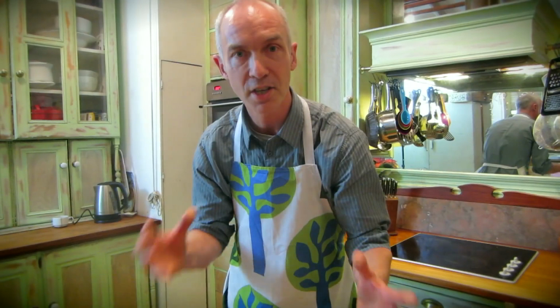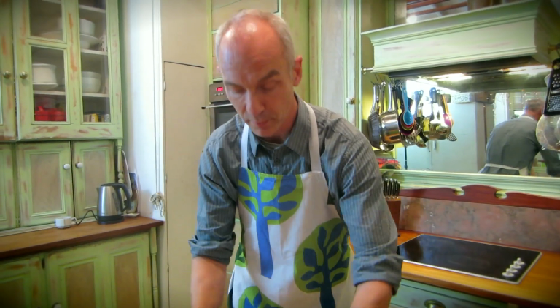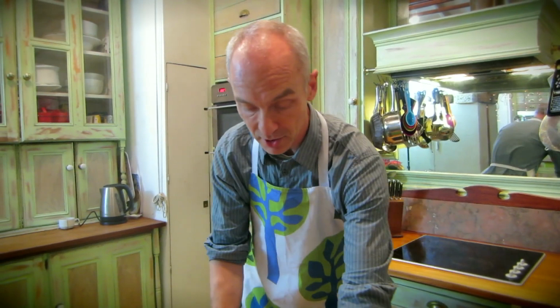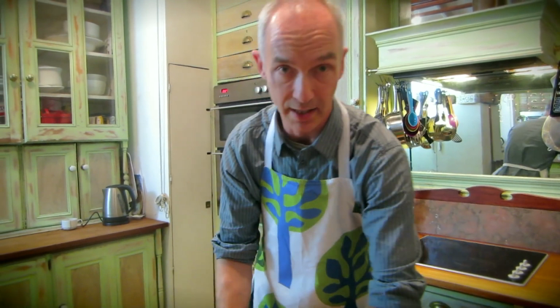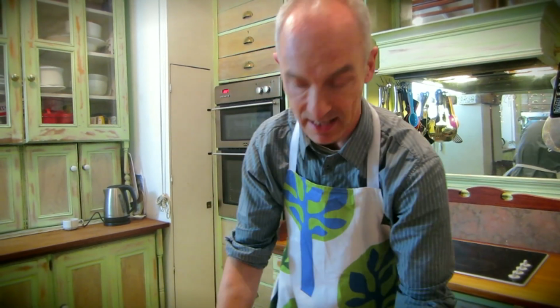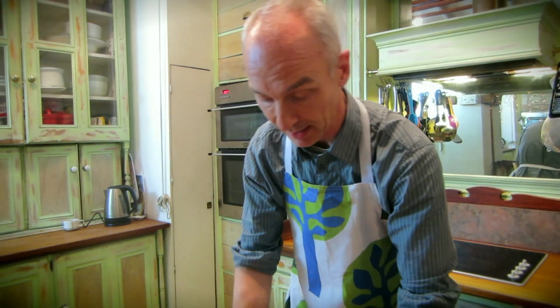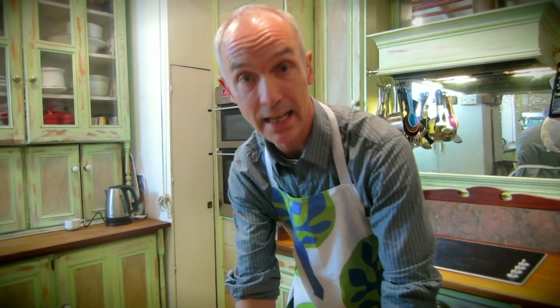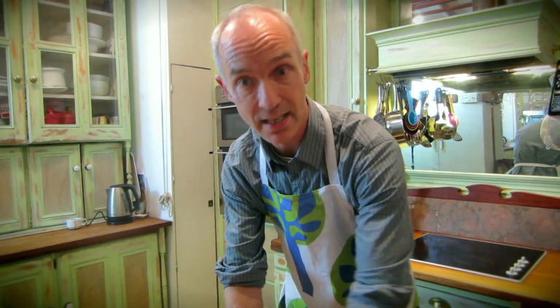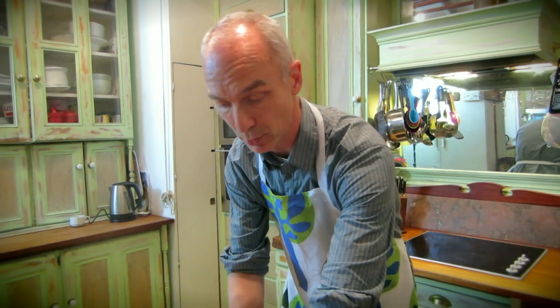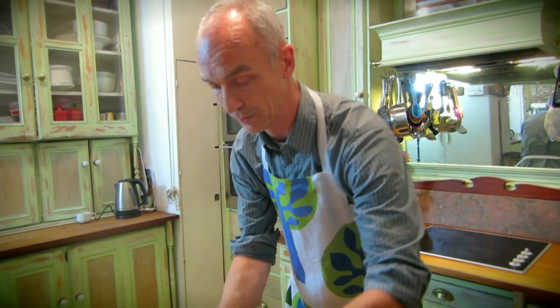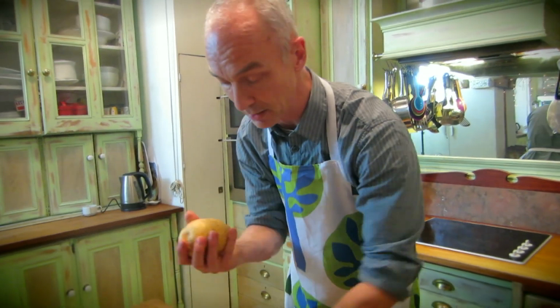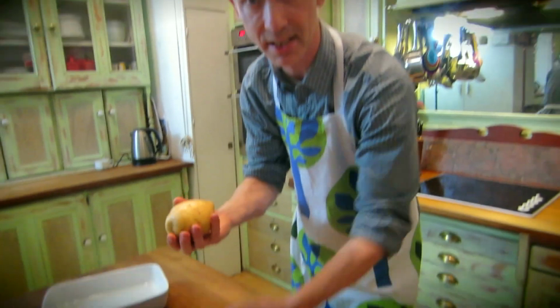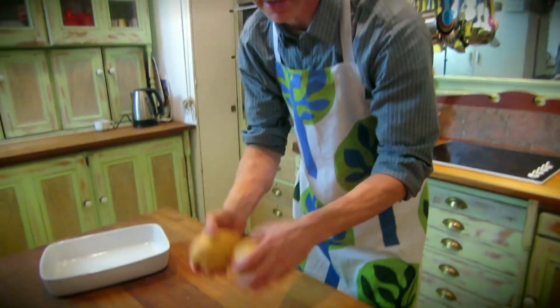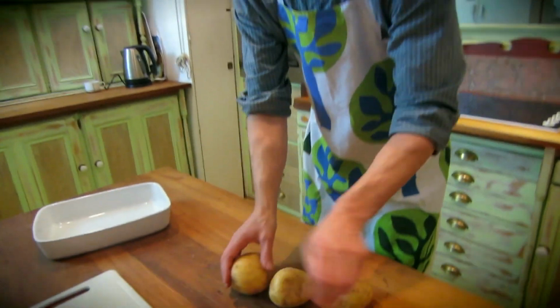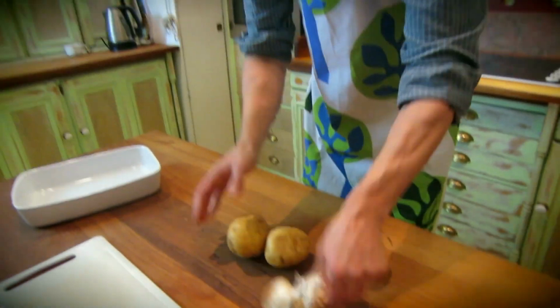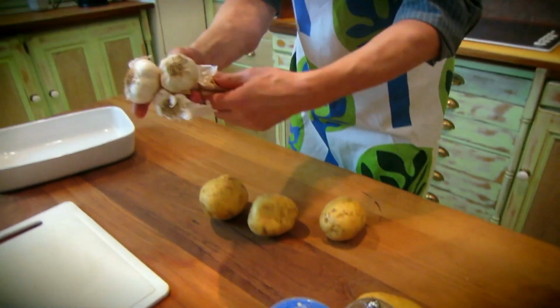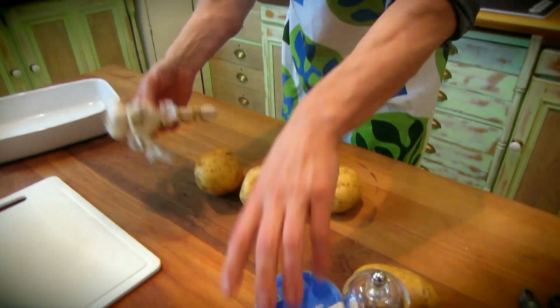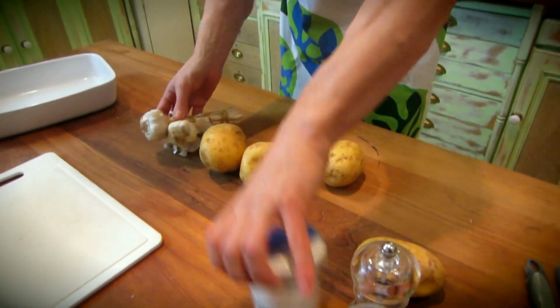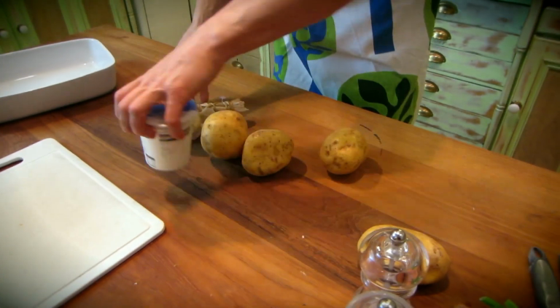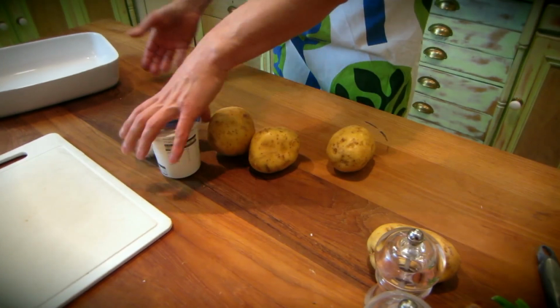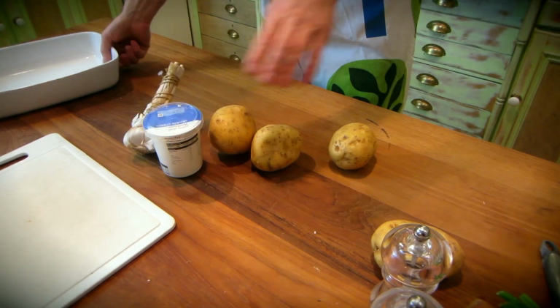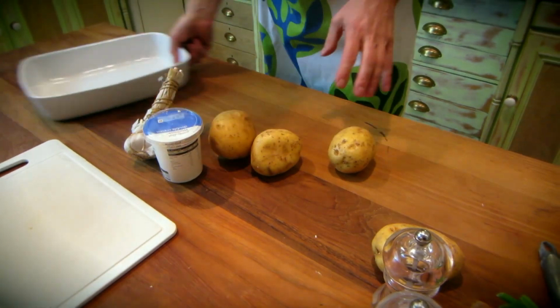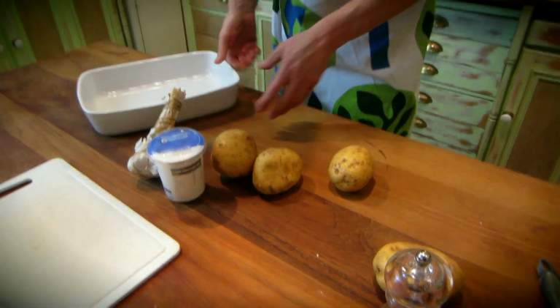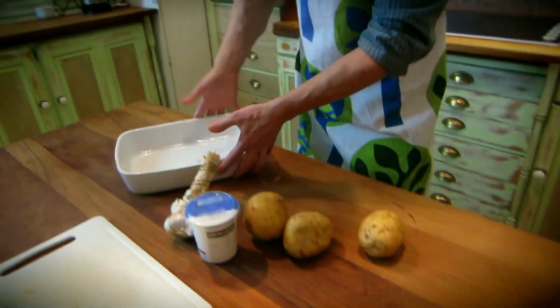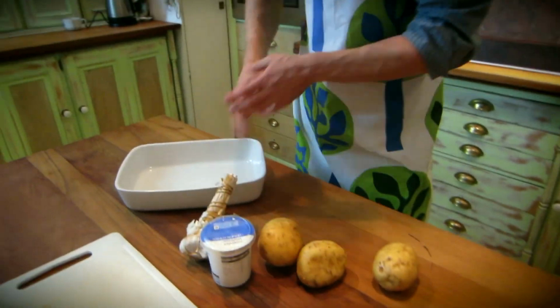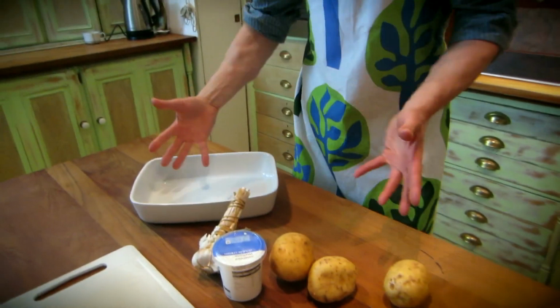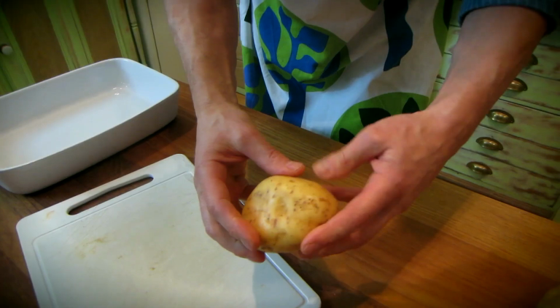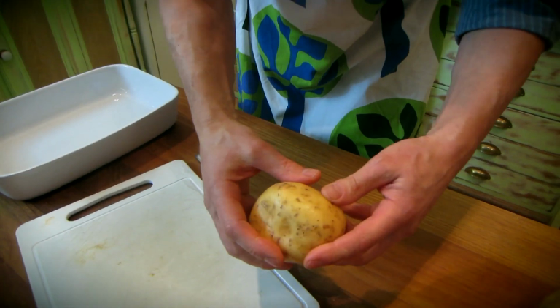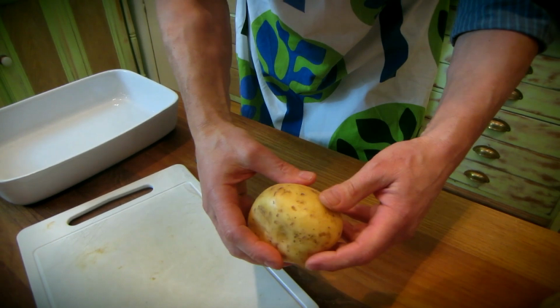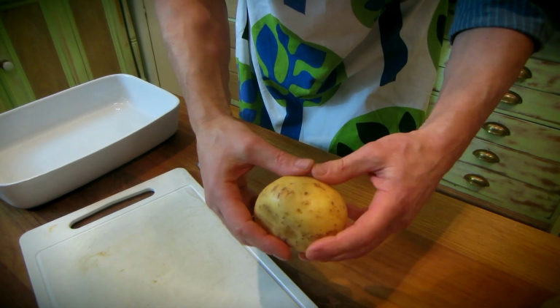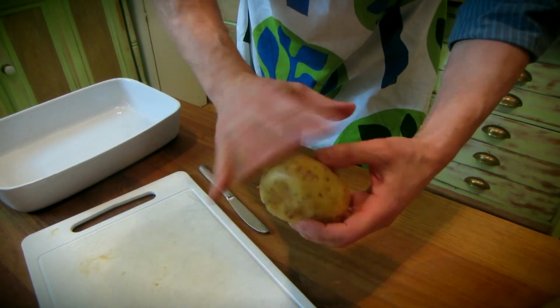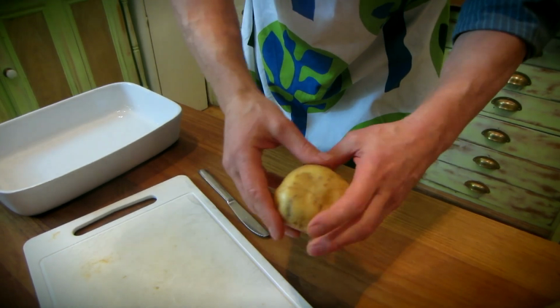So what have we got in this recipe? It's very simple. We've got potatoes, we've got garlic, we've got cream, and we're going to bake it in a dish. I'm not going to peel these — that'll take ages.